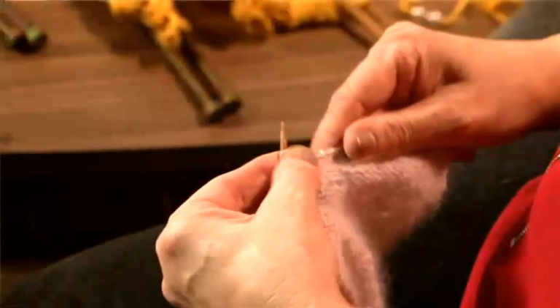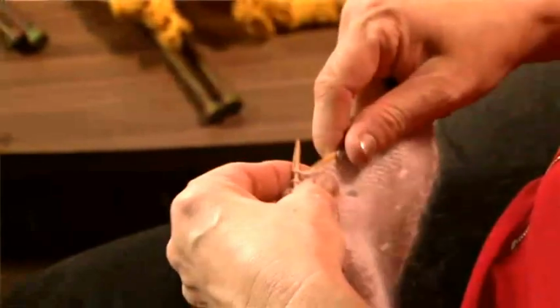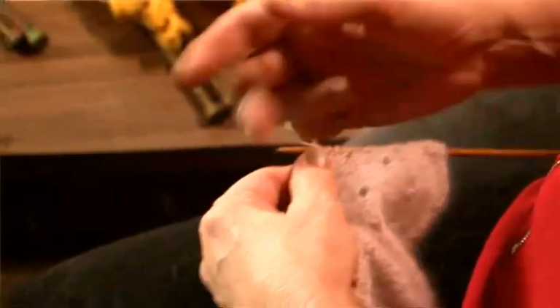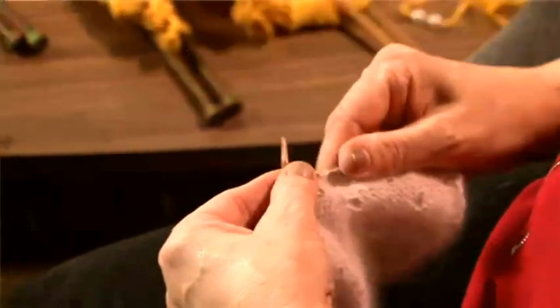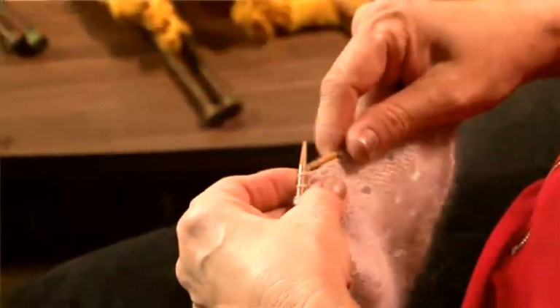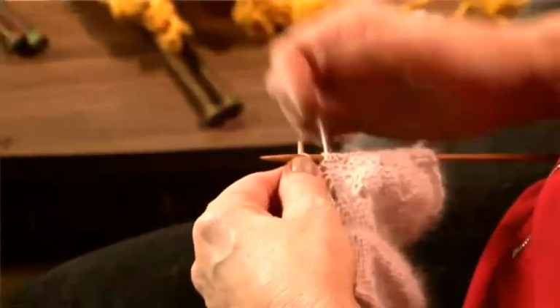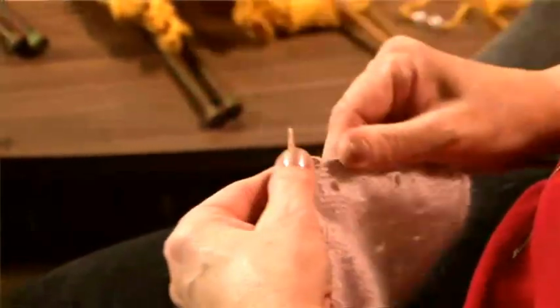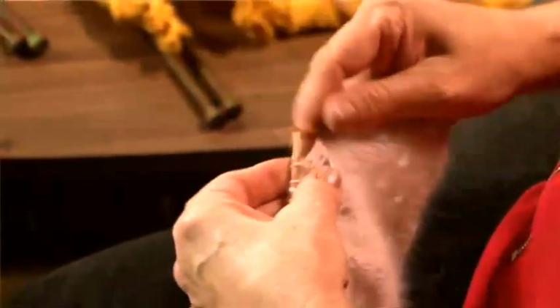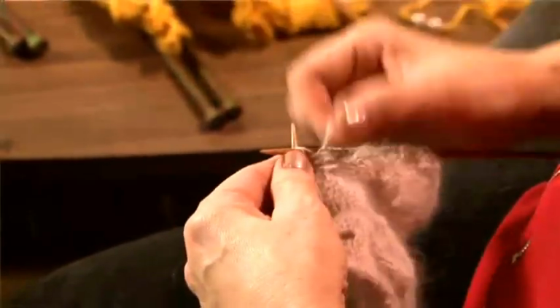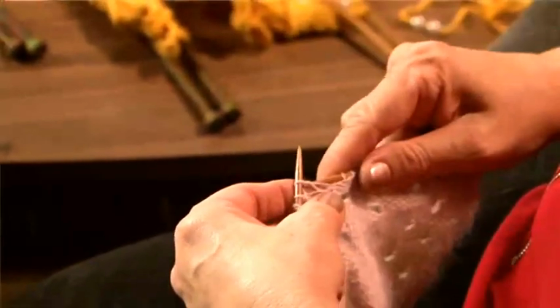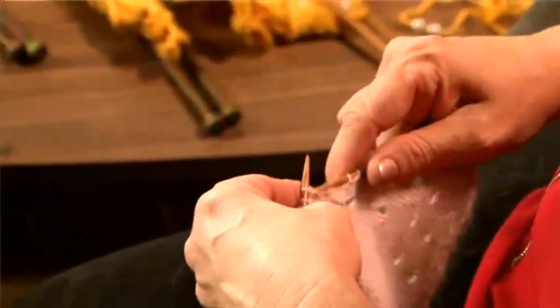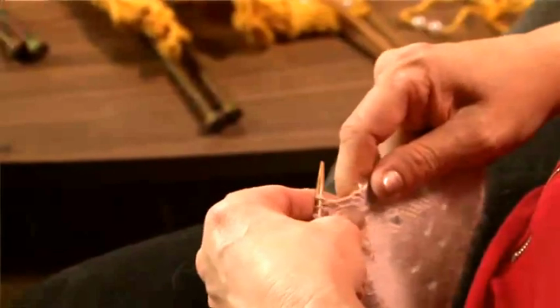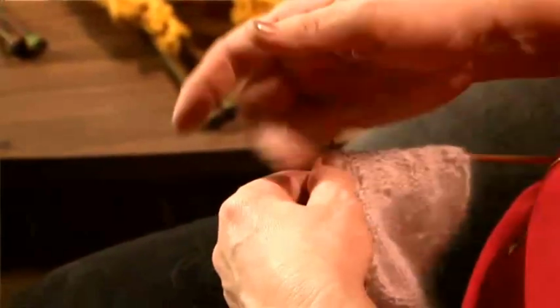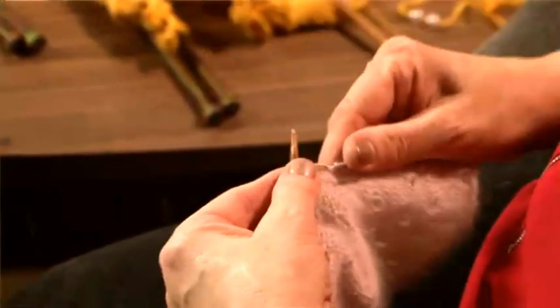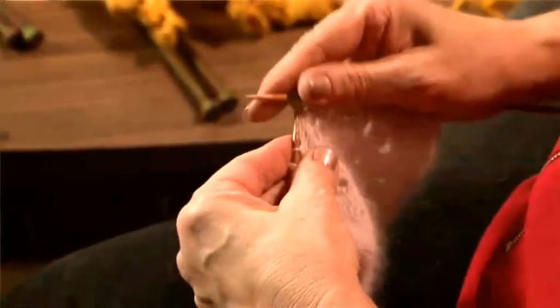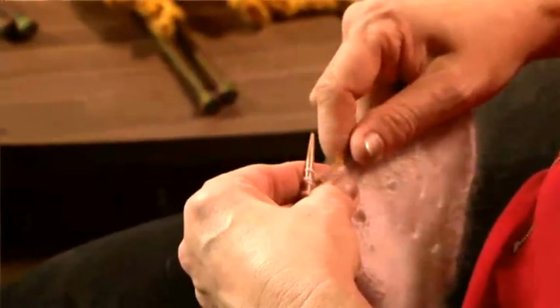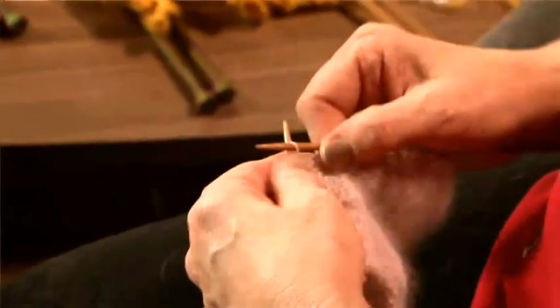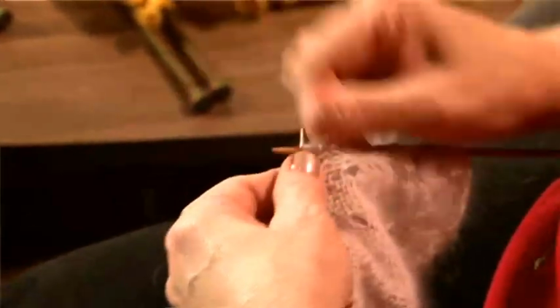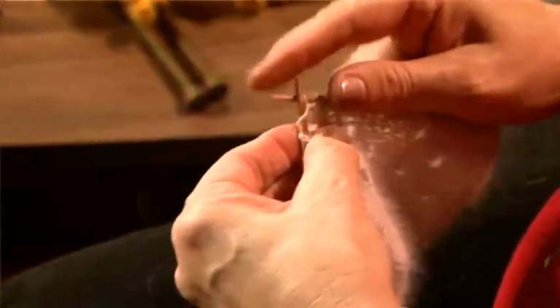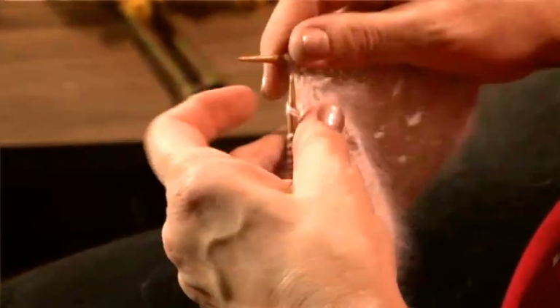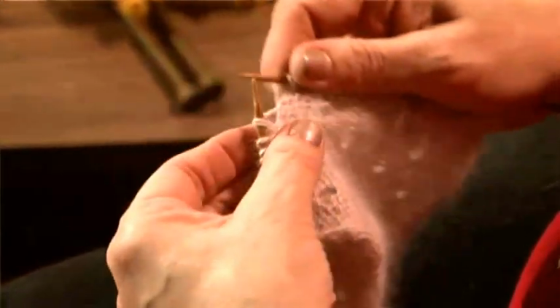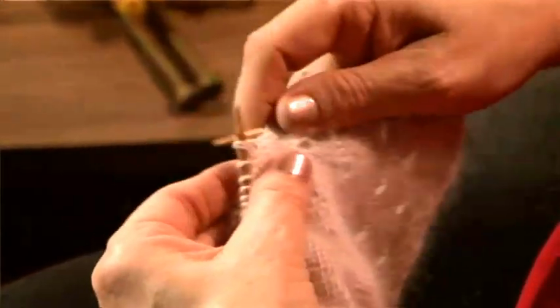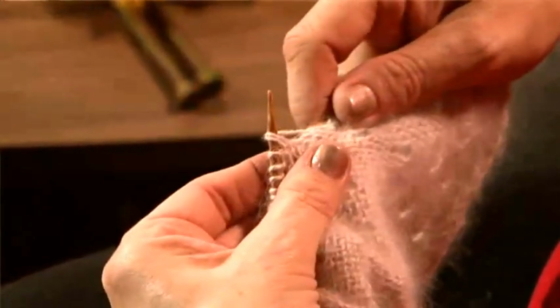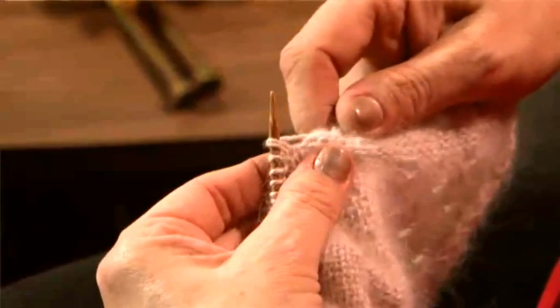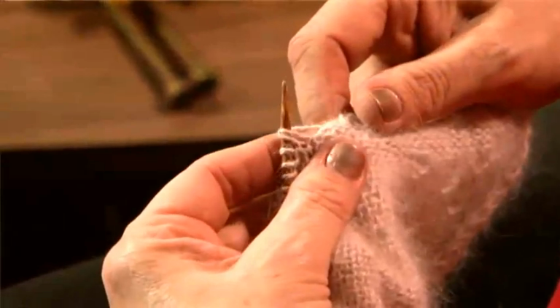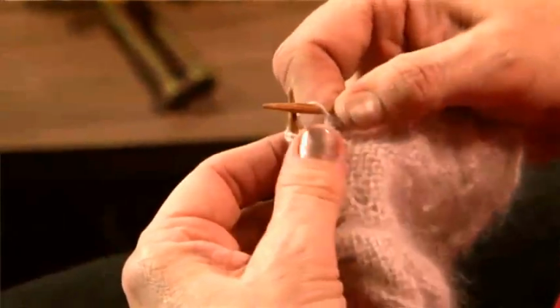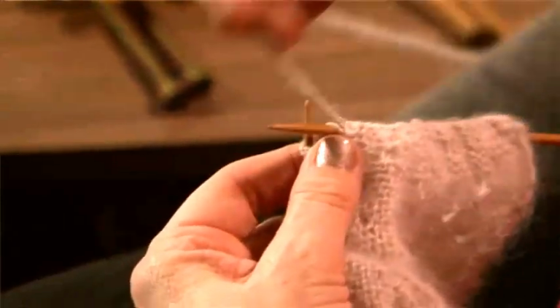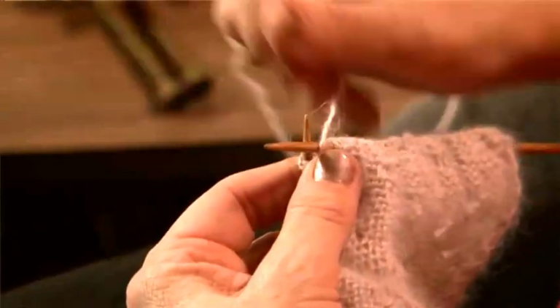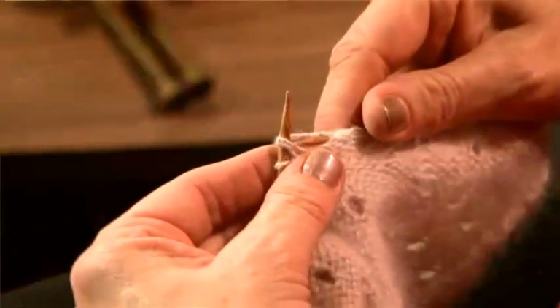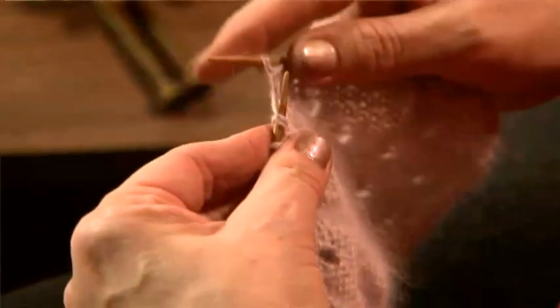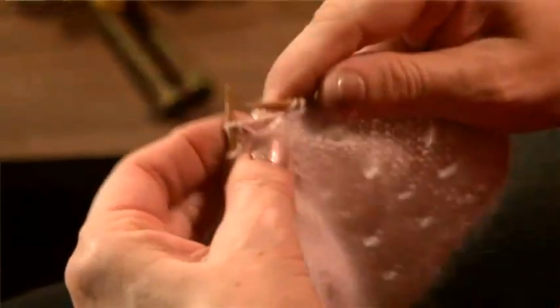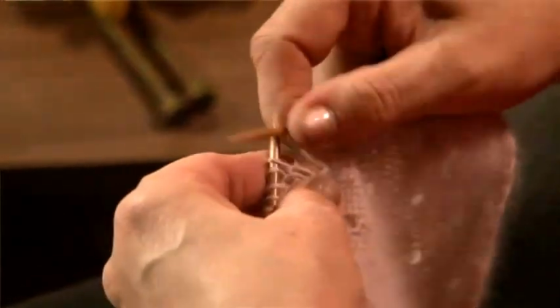Purl the six stitches. Again, to the yarn forward stitch — around and off.